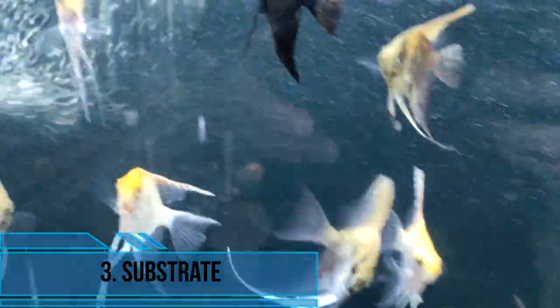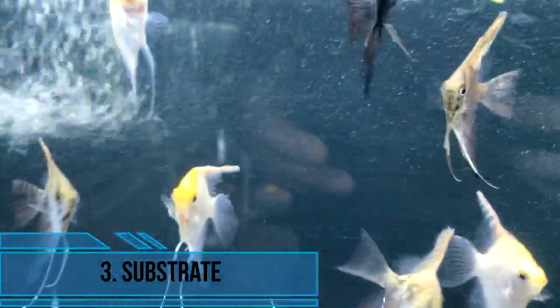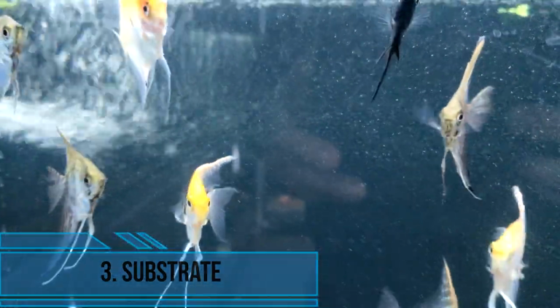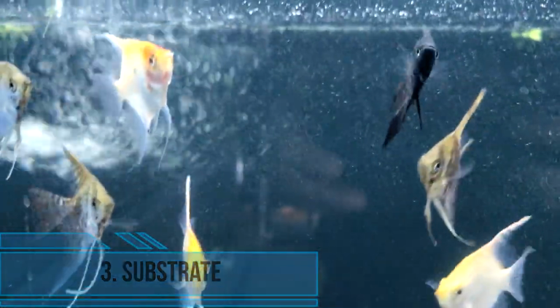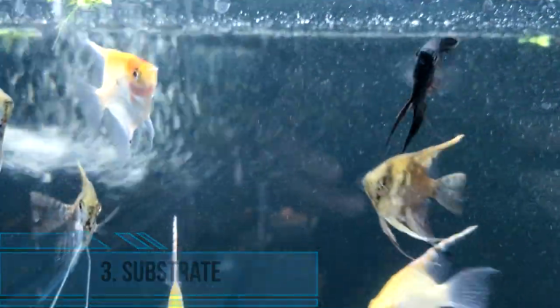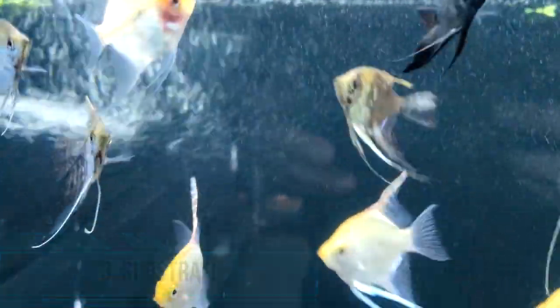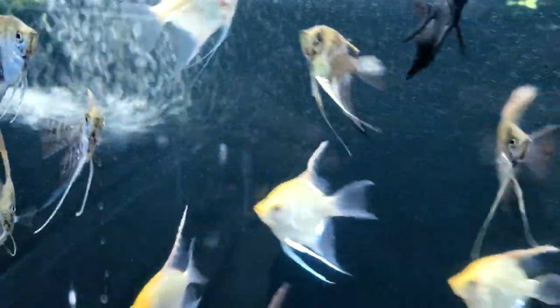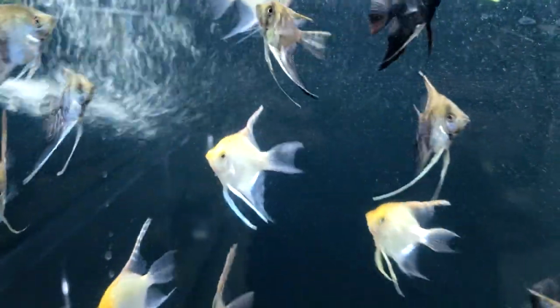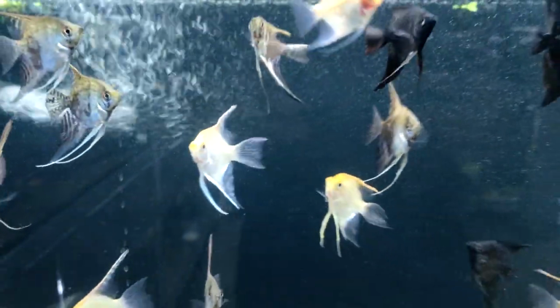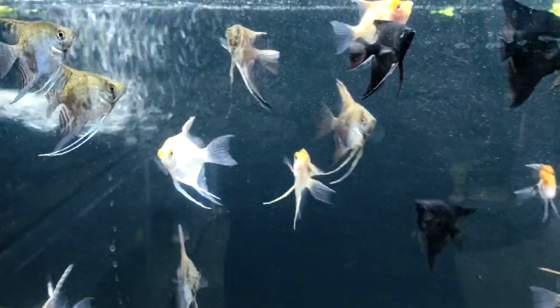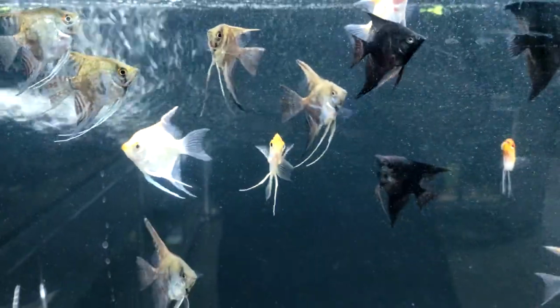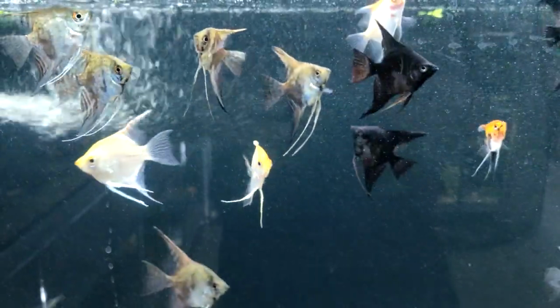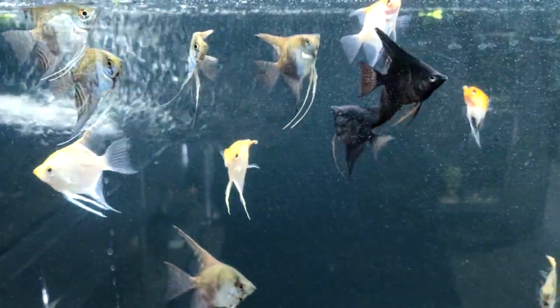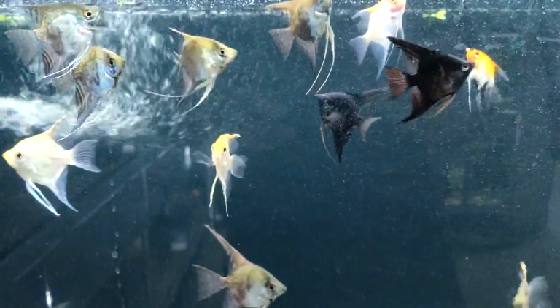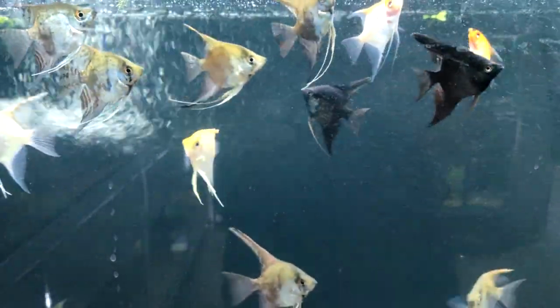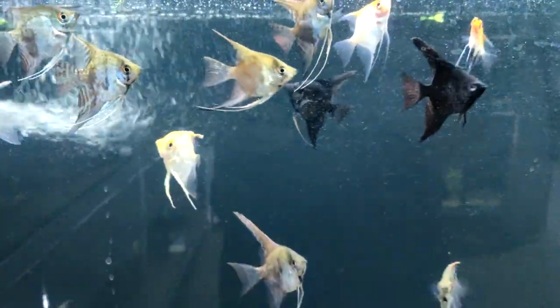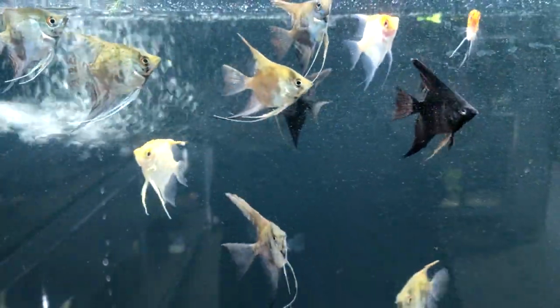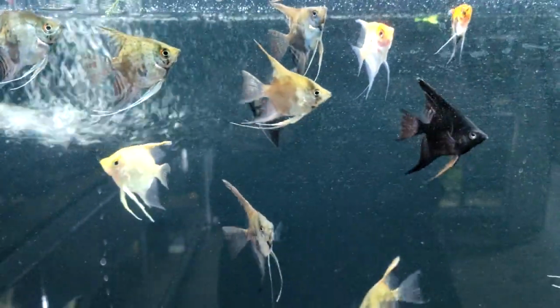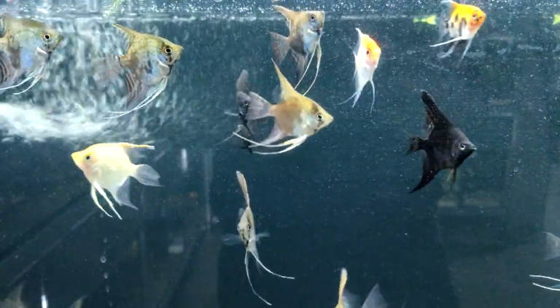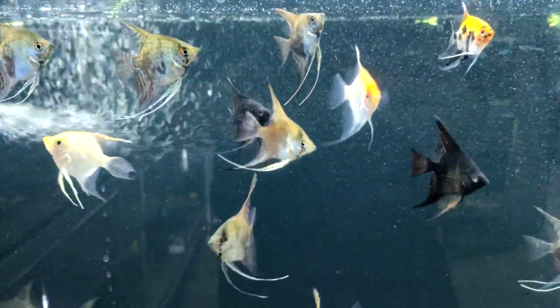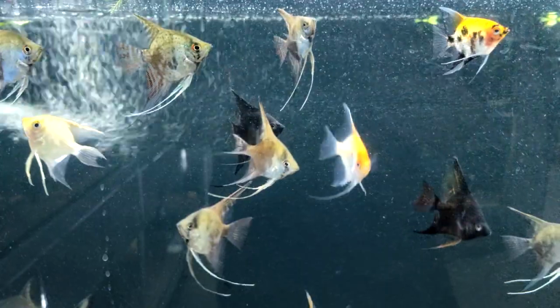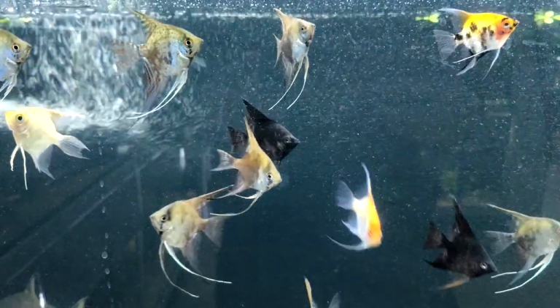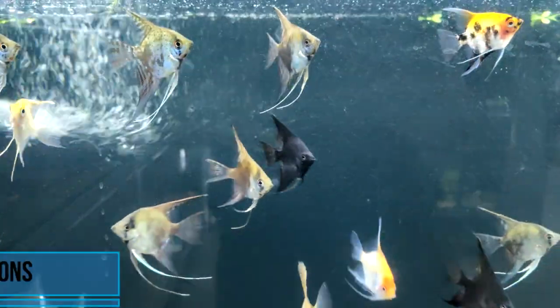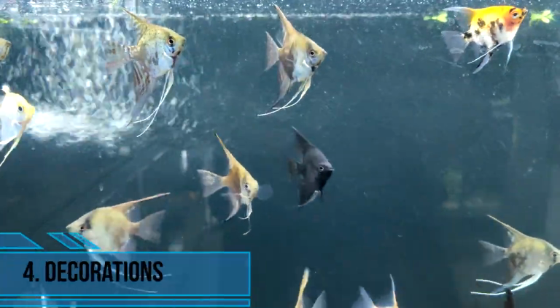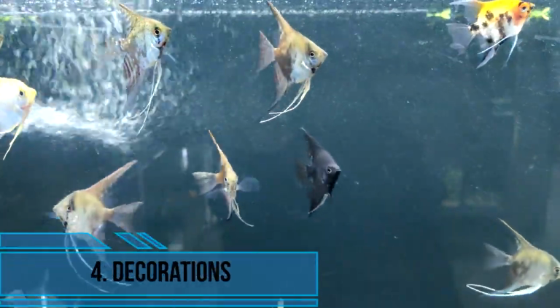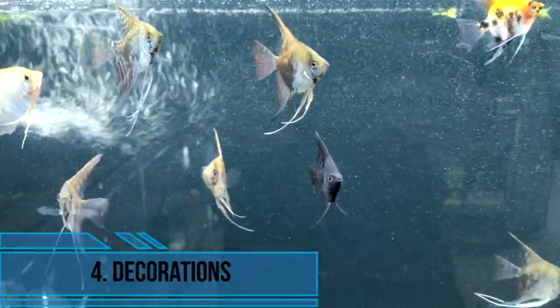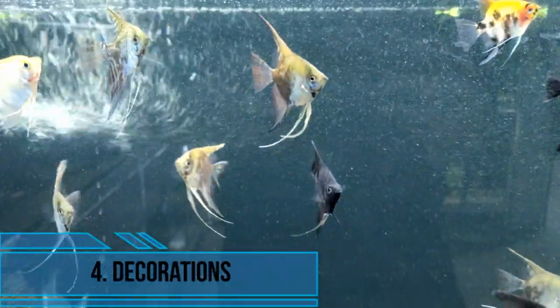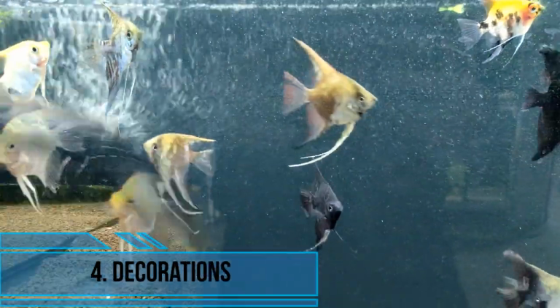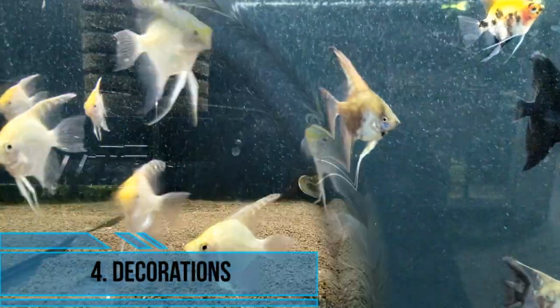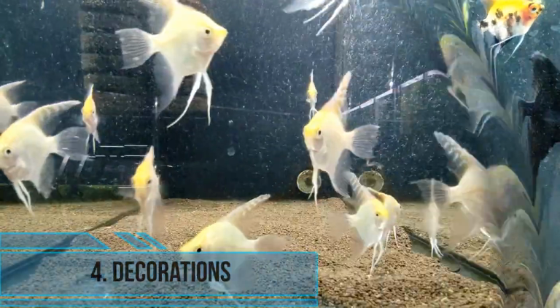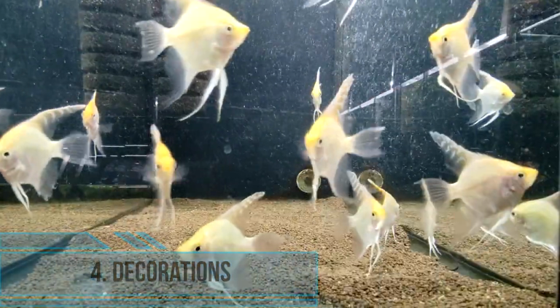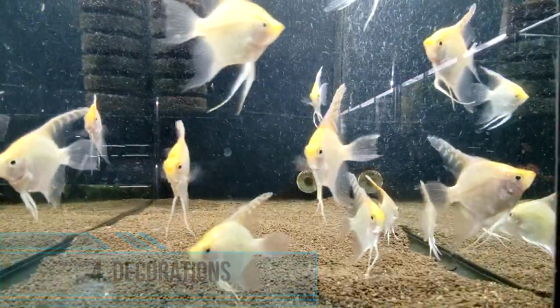Third, substrate: angelfish prefer a soft substrate such as sand or fine gravel. This will help prevent injury to their delicate fins and allow them to dig and forage for food. Fourth, decorations: angelfish prefer a heavily planted tank with plenty of hiding places and areas to explore.